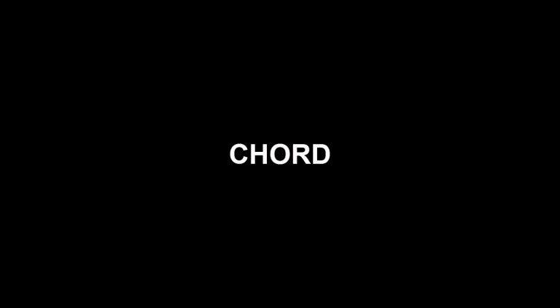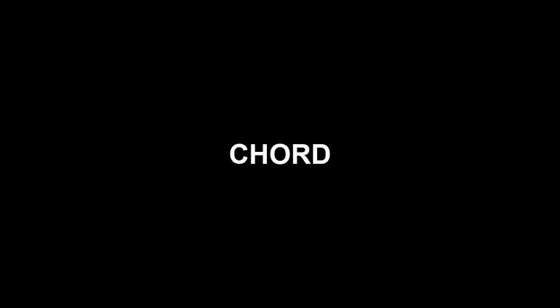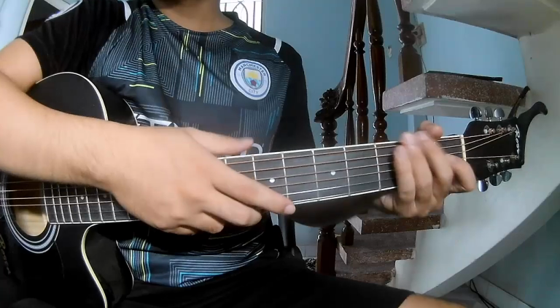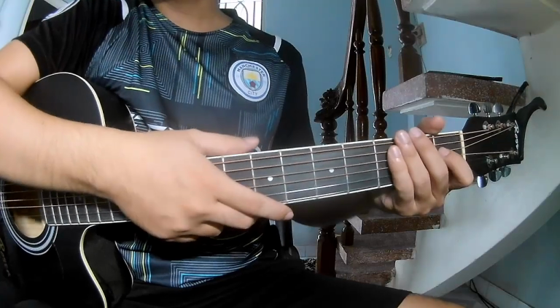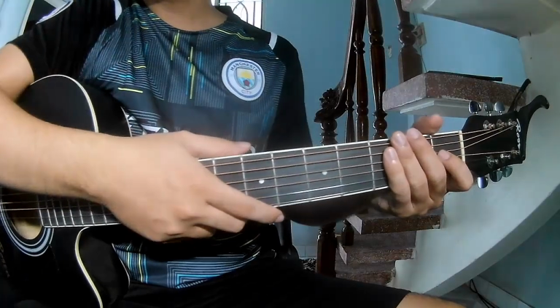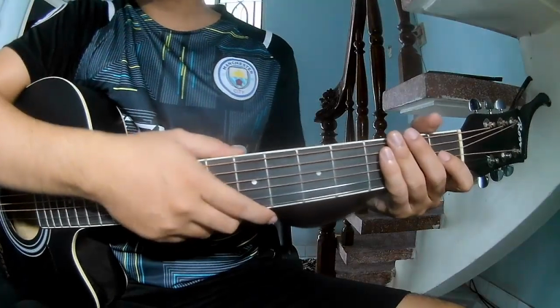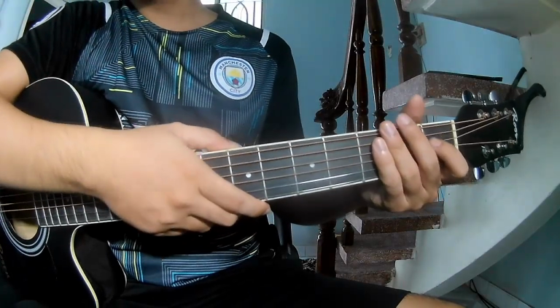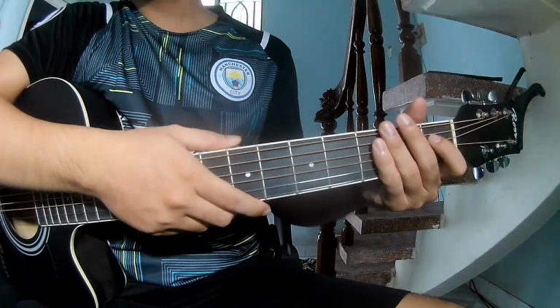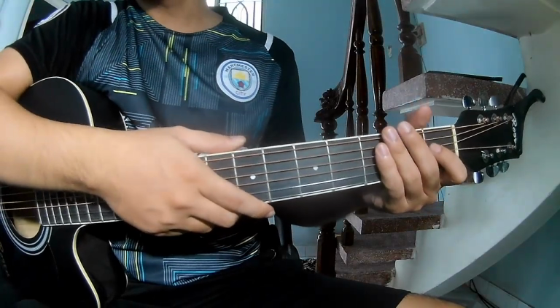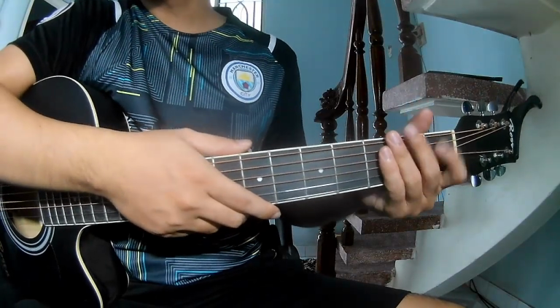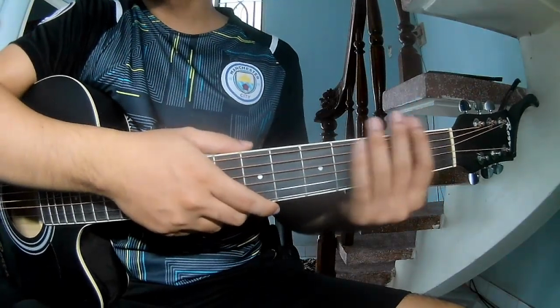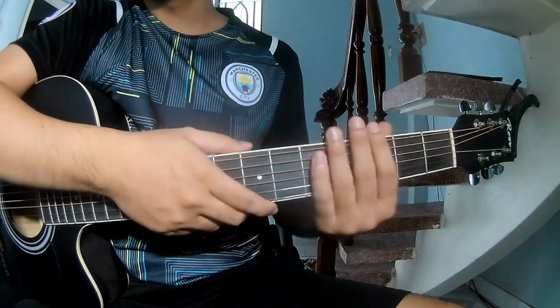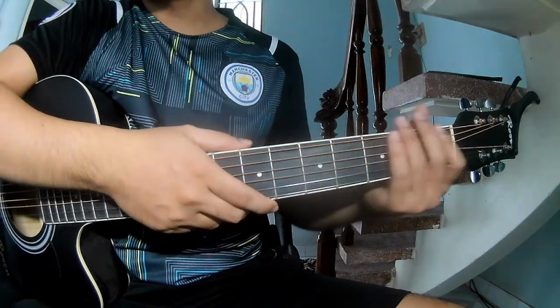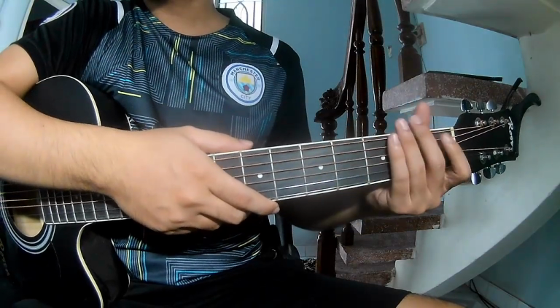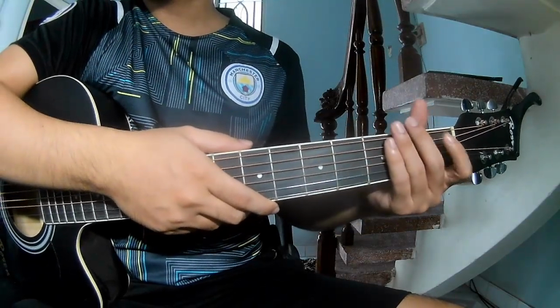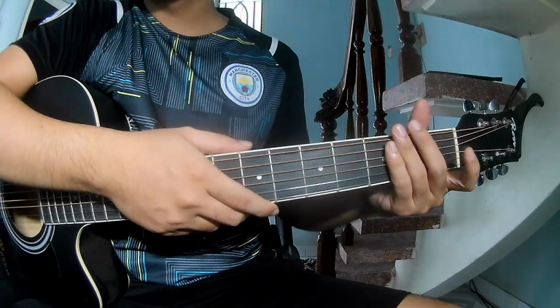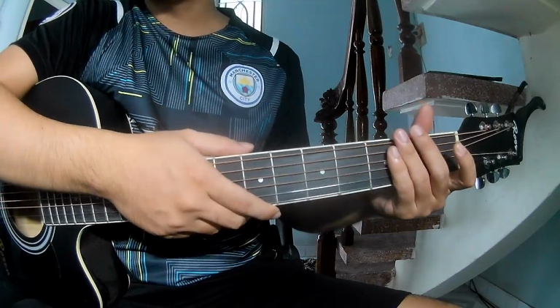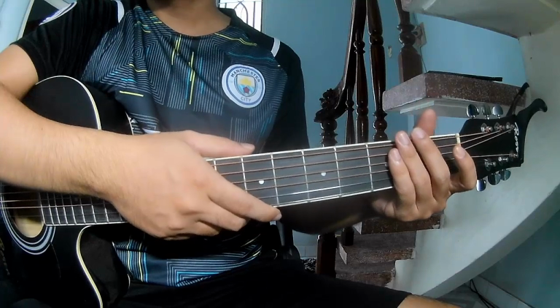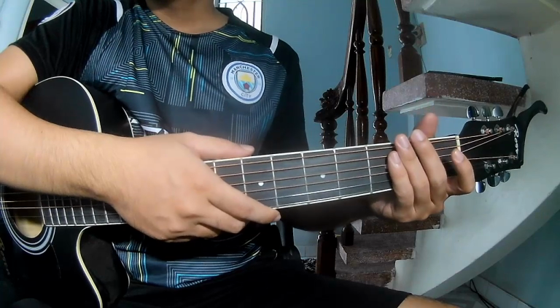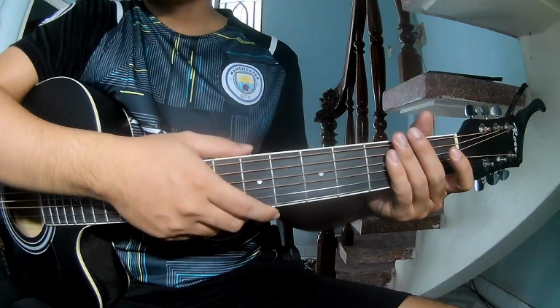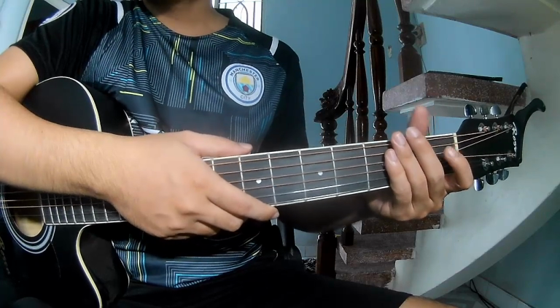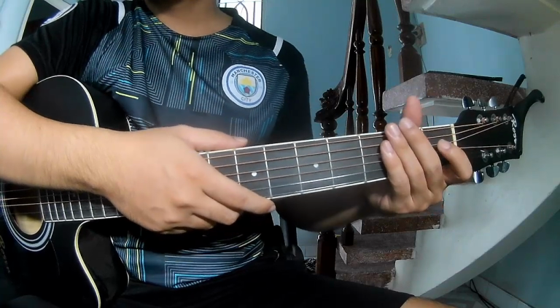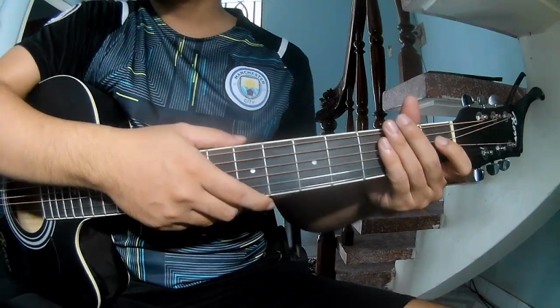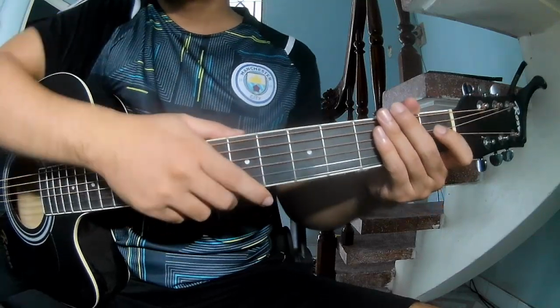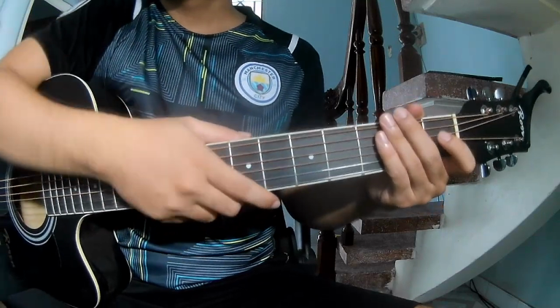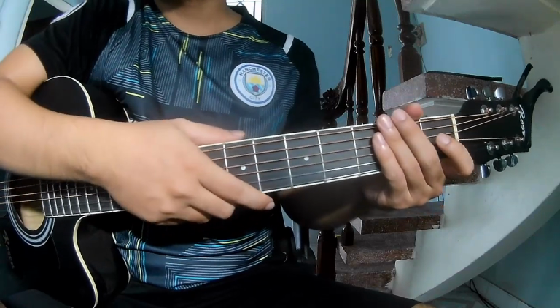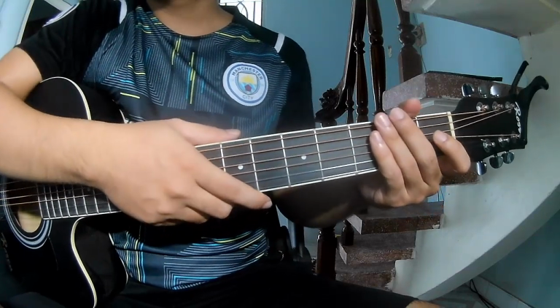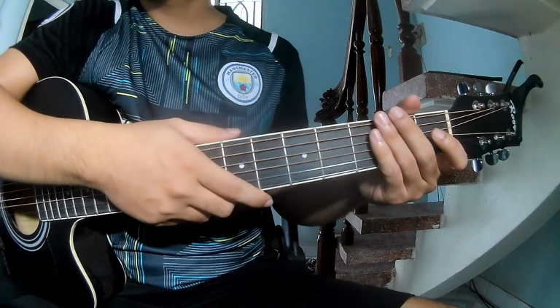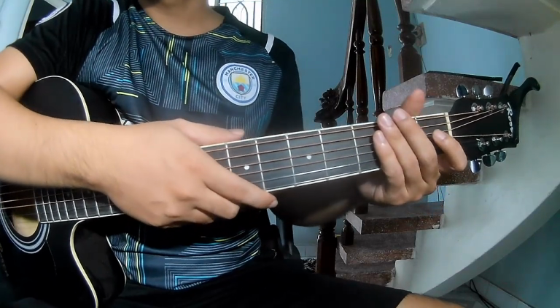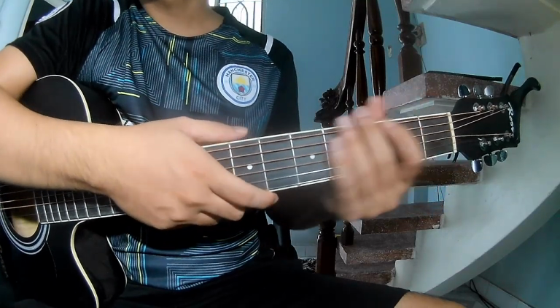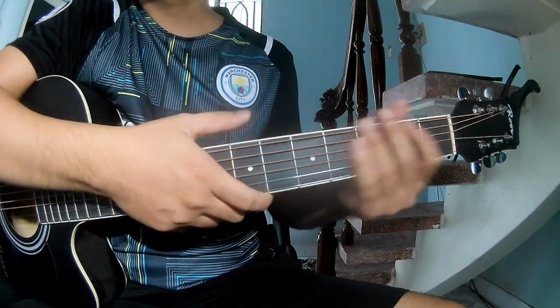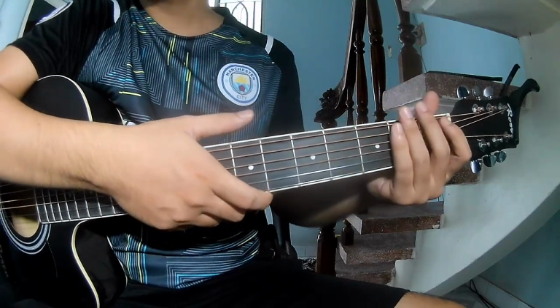Hi everyone! Today we will show how to play guitar. It's 'Text a Woman' by Chris Stepperton.